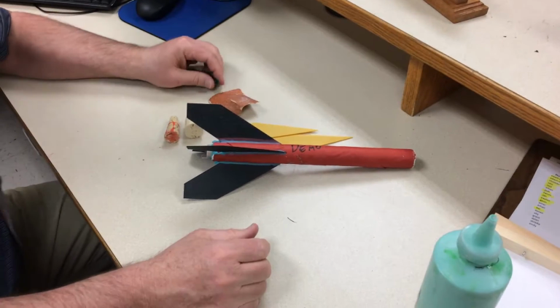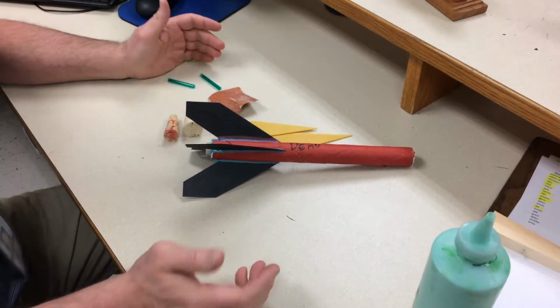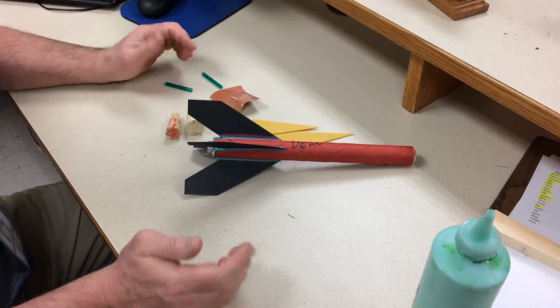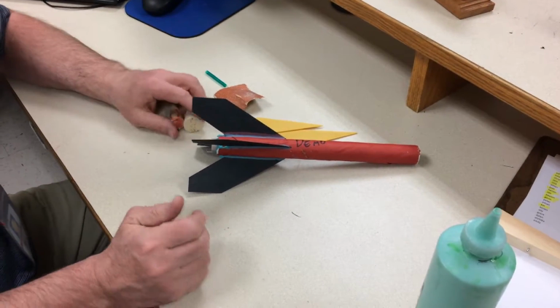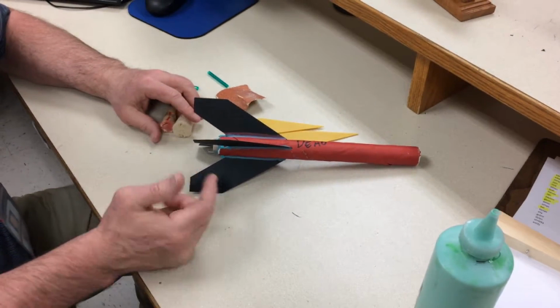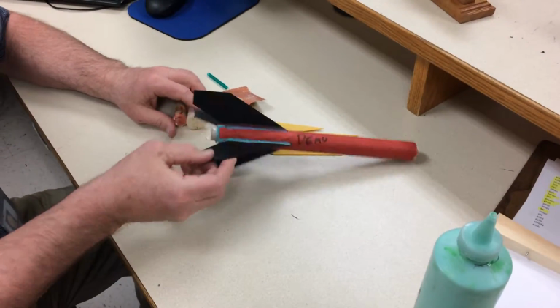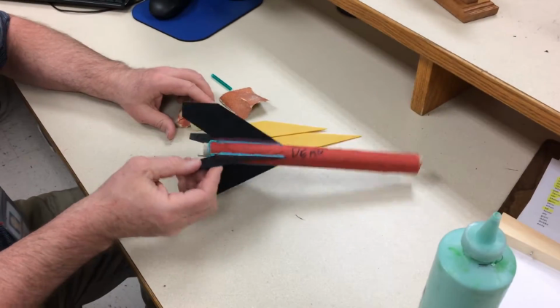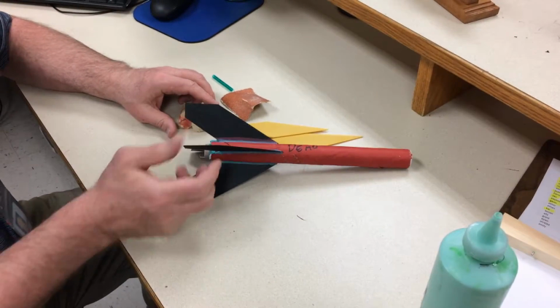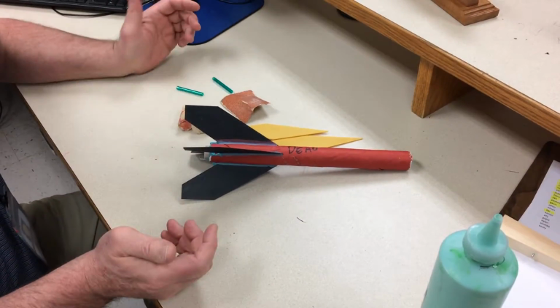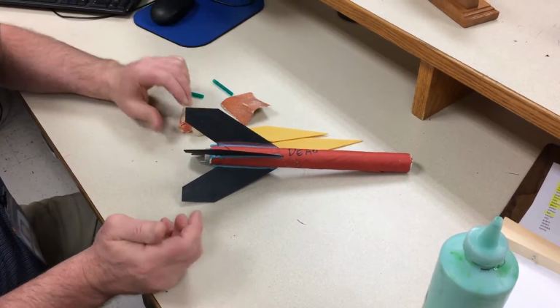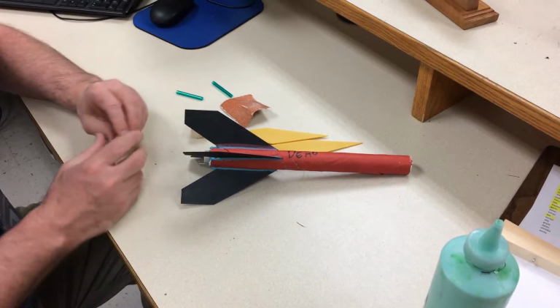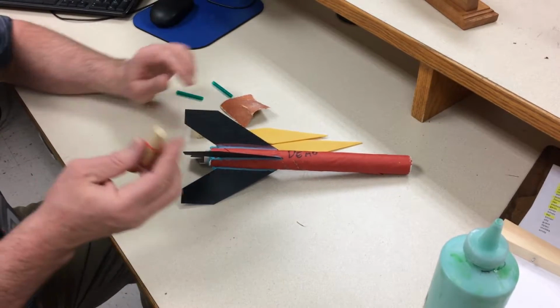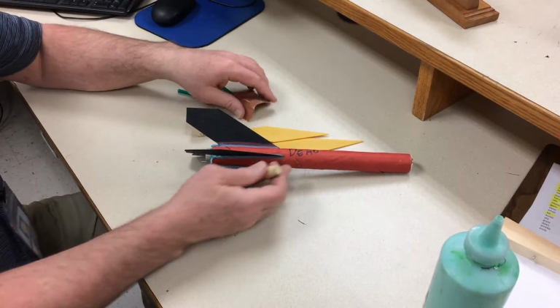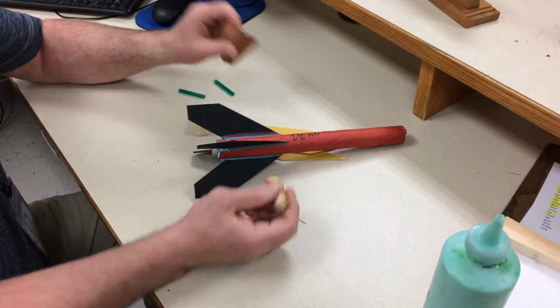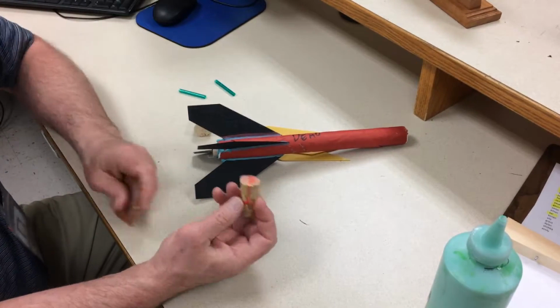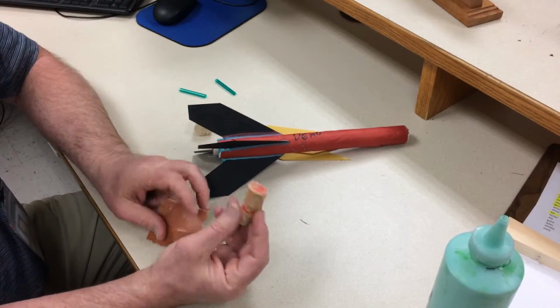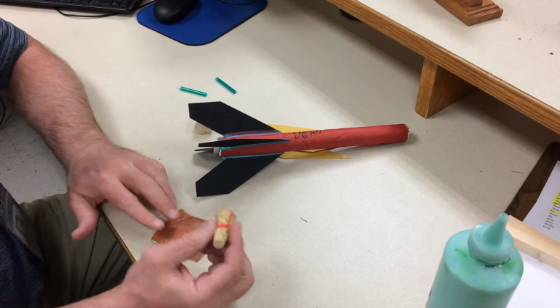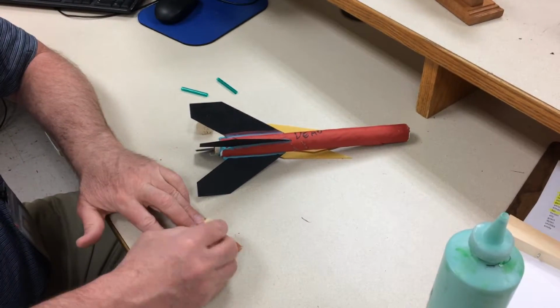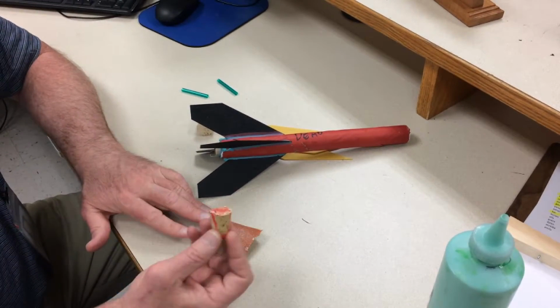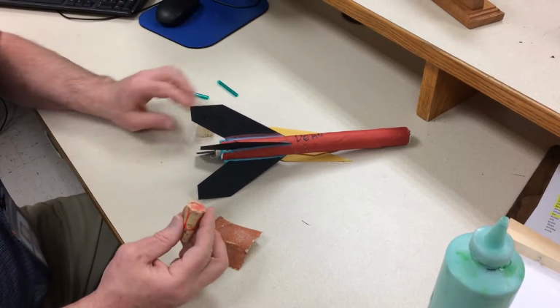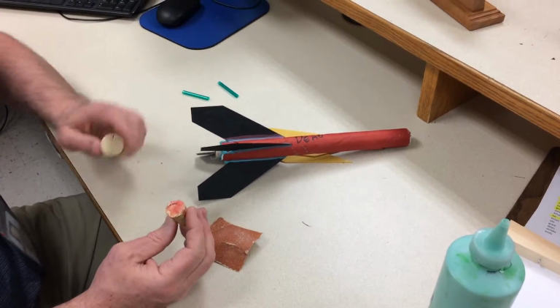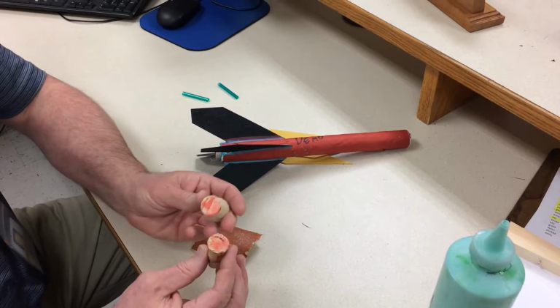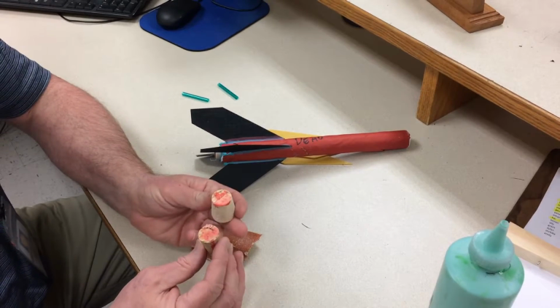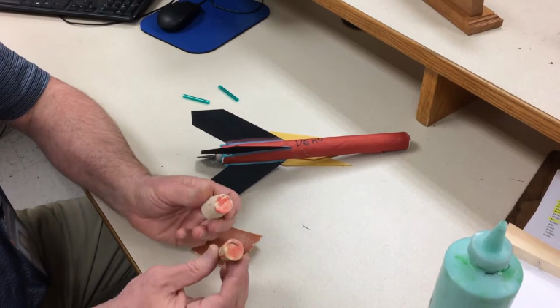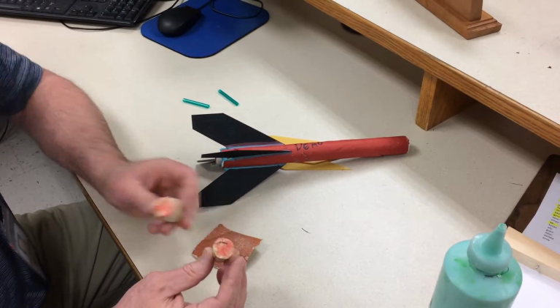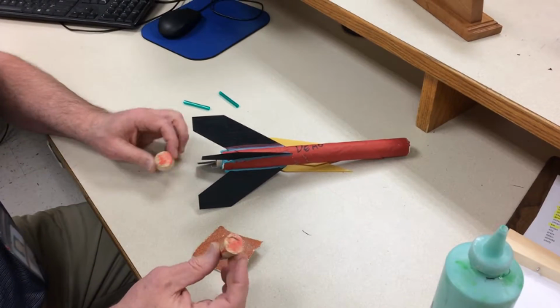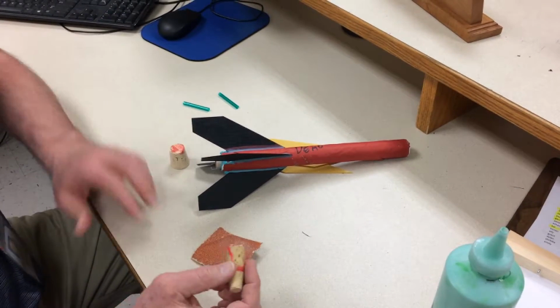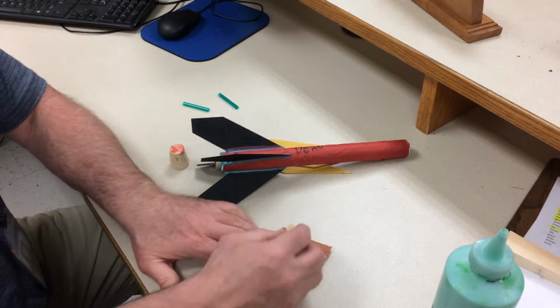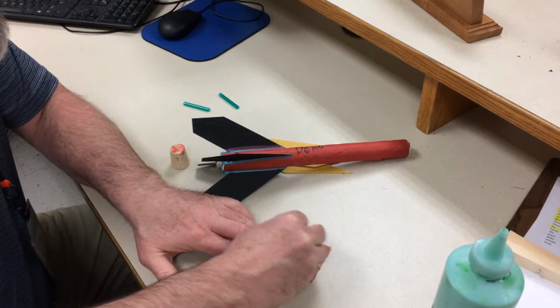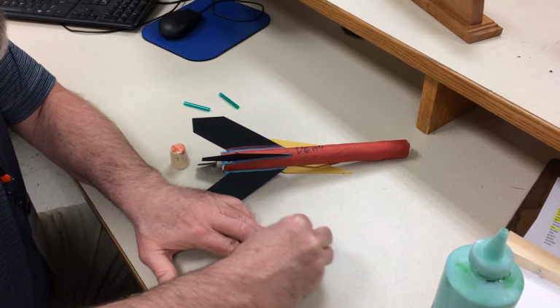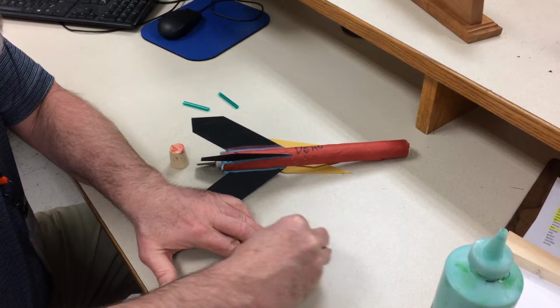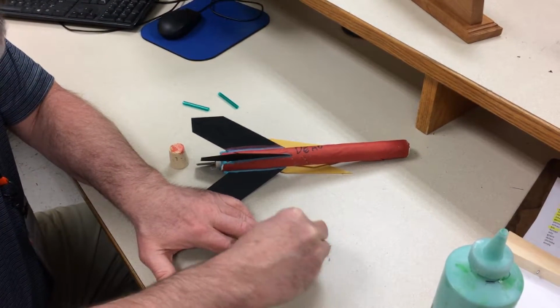I'm going to show you guys one of the steps in constructing the homemade rocket. You have to make a nose cone. We're going to make a nose cone out of cork, which works really good. This one was a botched one, so I'm going to use it as a demo, and I'm going to sand it smooth.